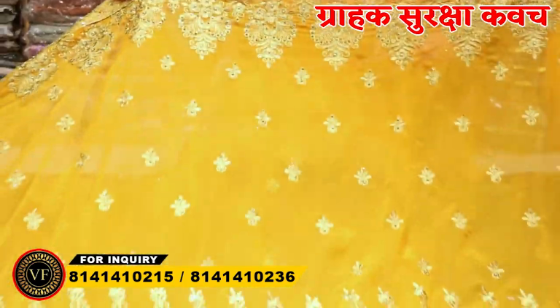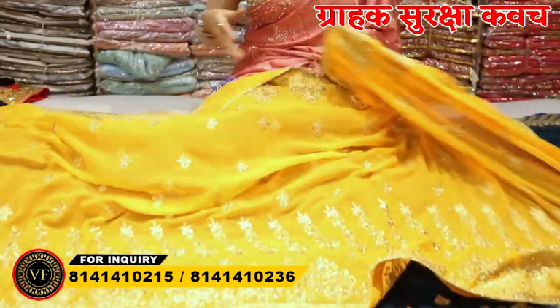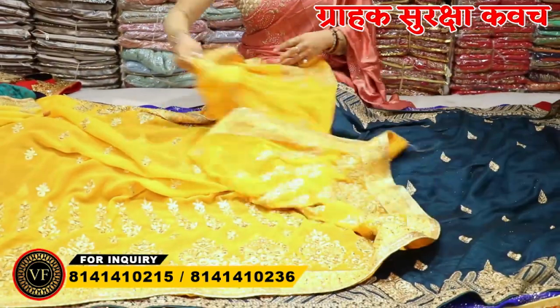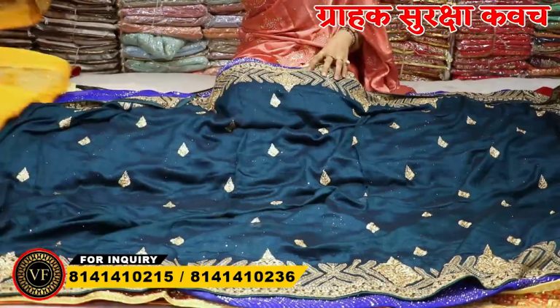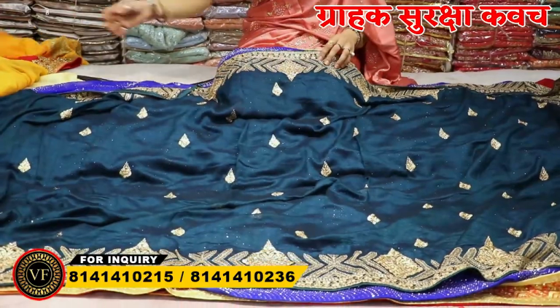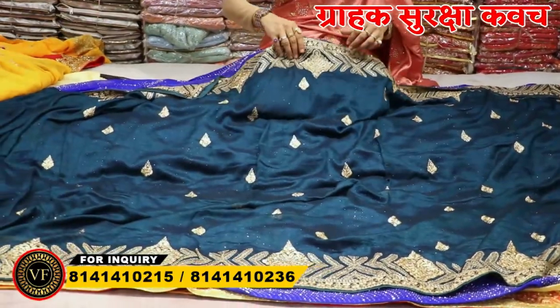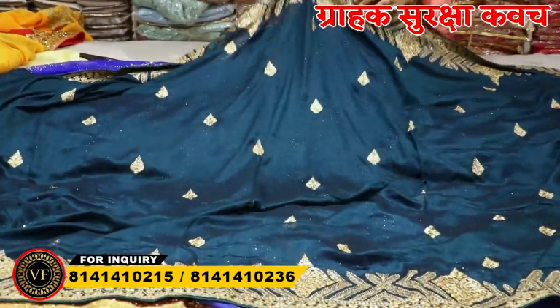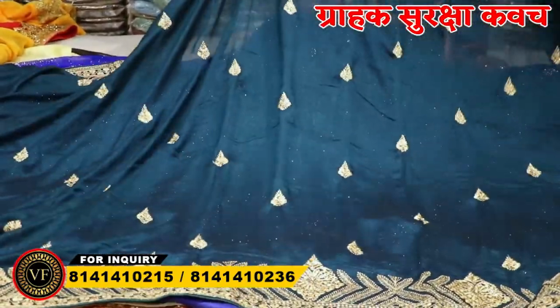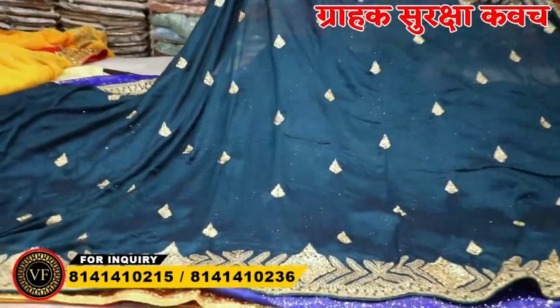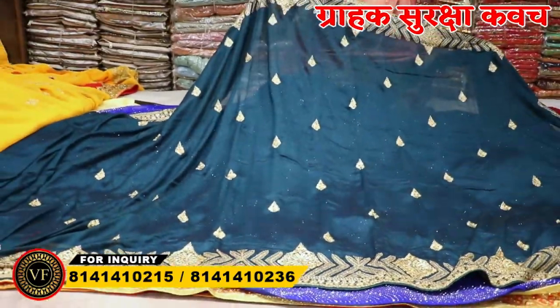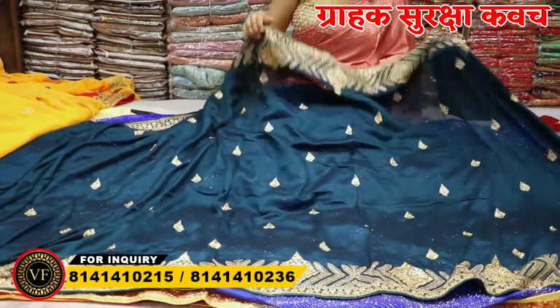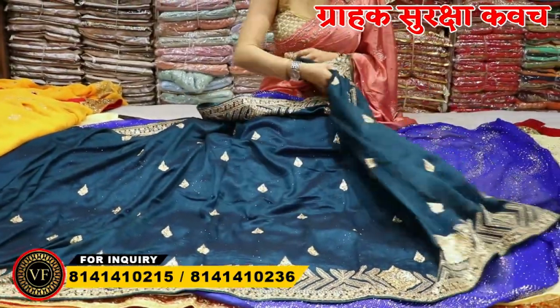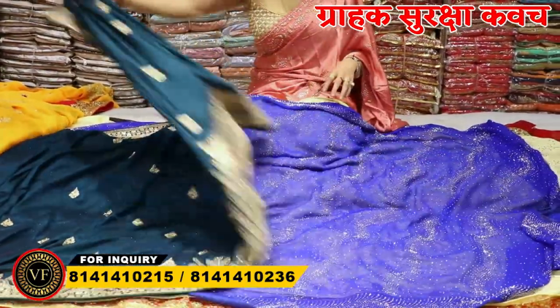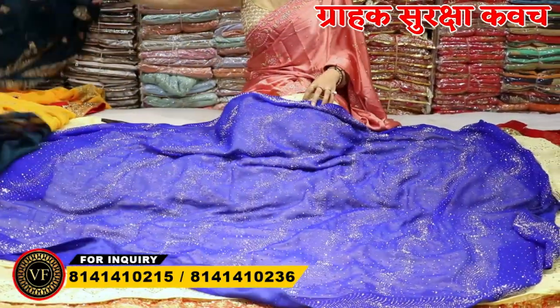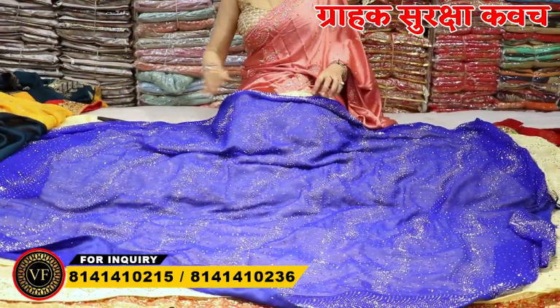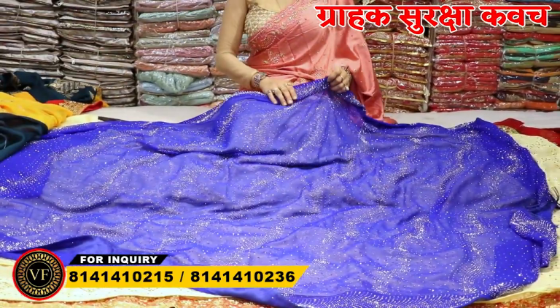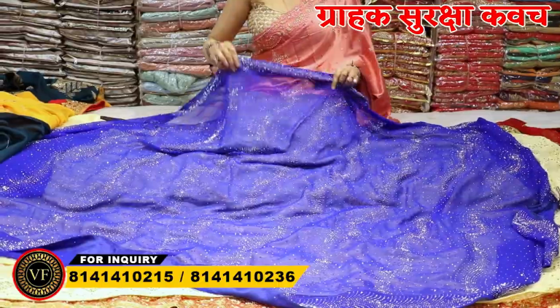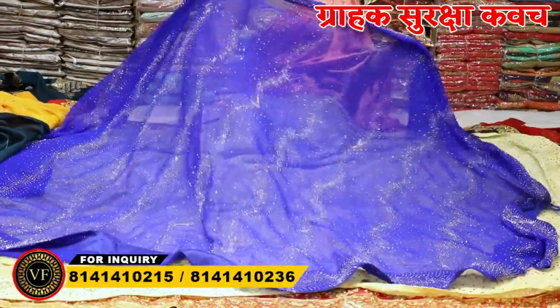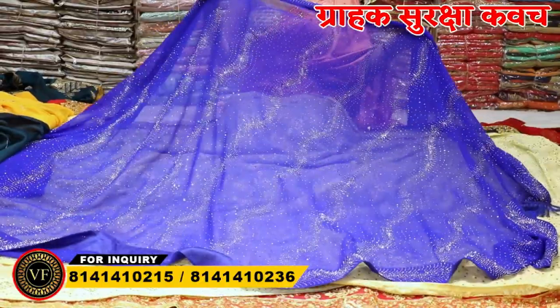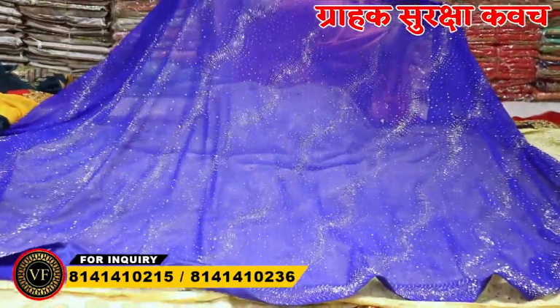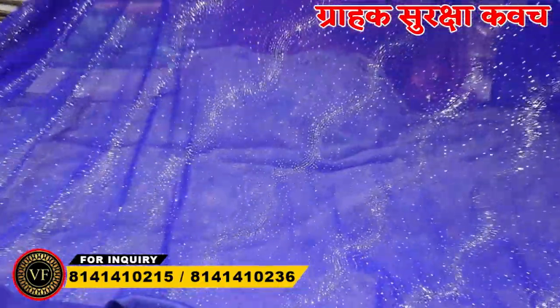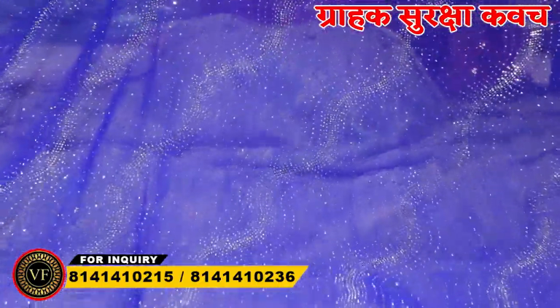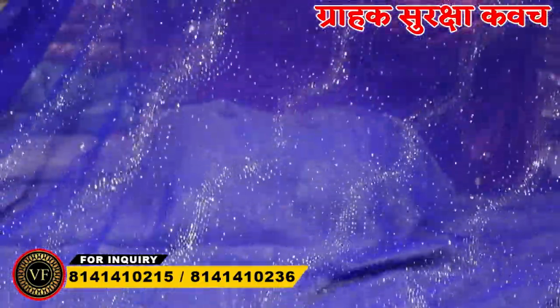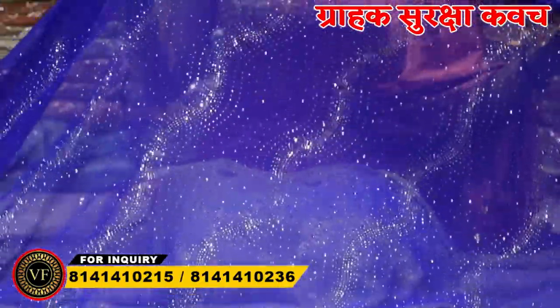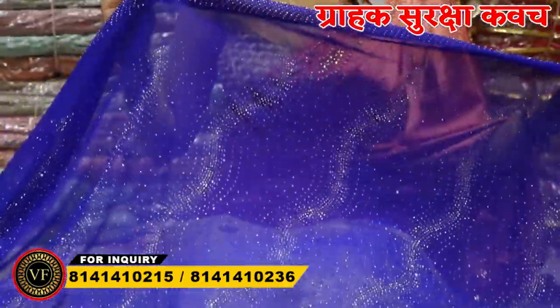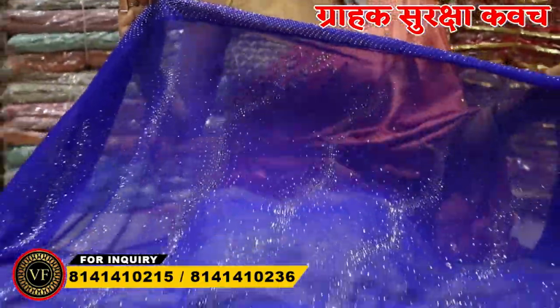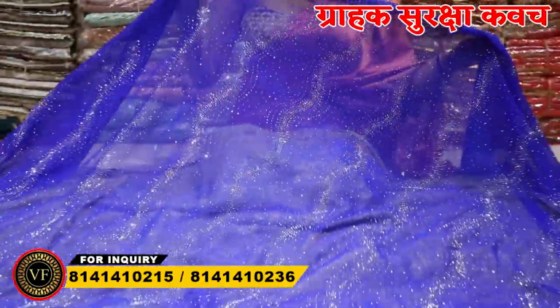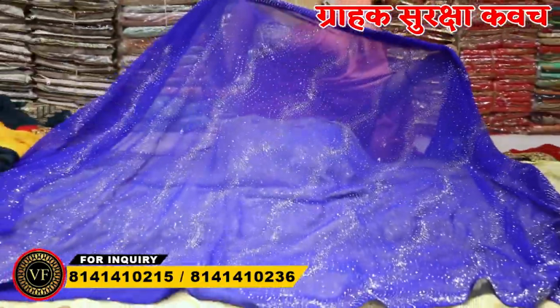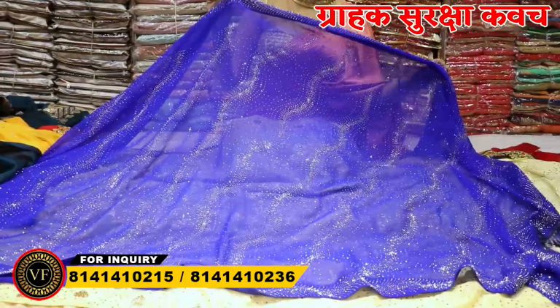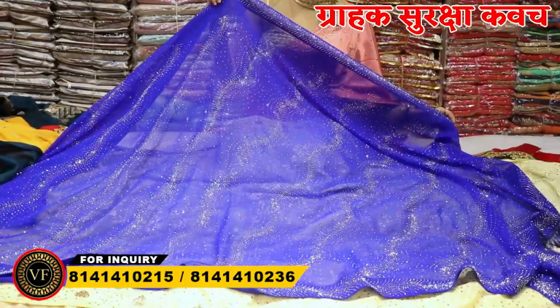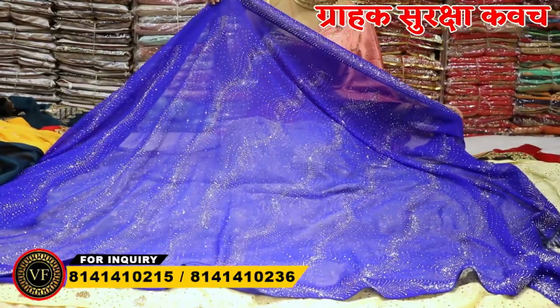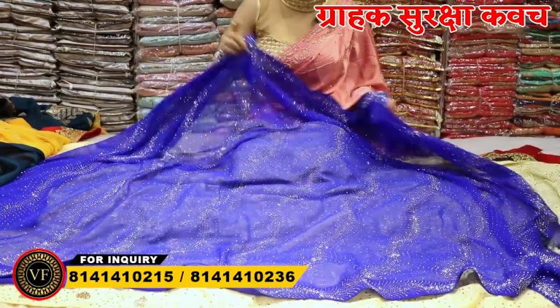If you come here, you will have a comfortable experience. The price with P&D is also available to you. The price I am telling you will not vary even by 1 rupee. And you will get a one-year replacement warranty from the factory.